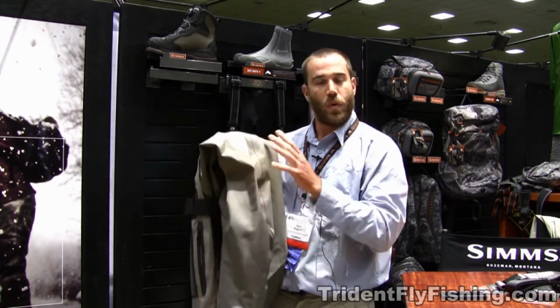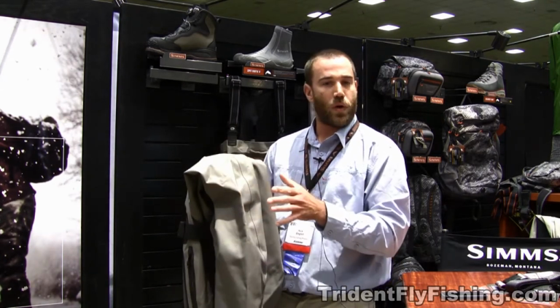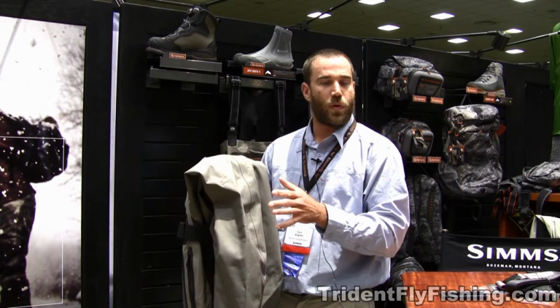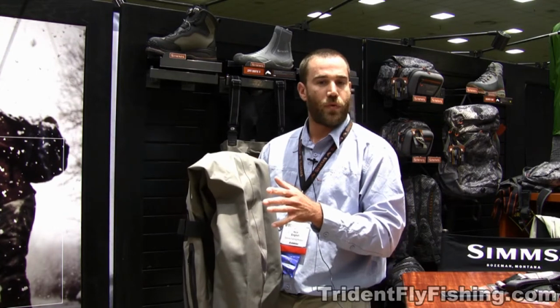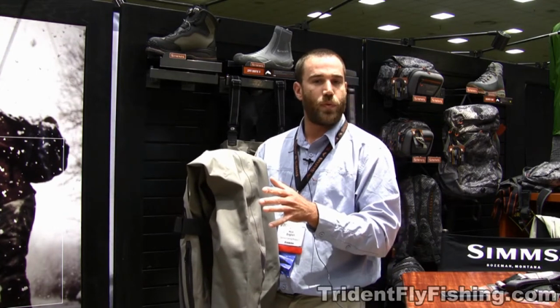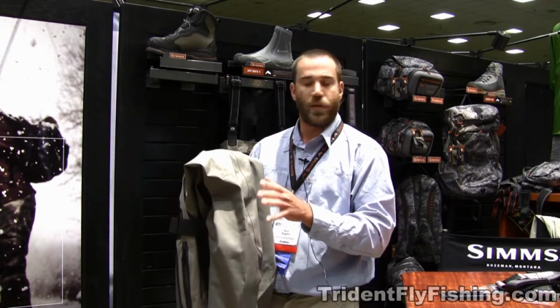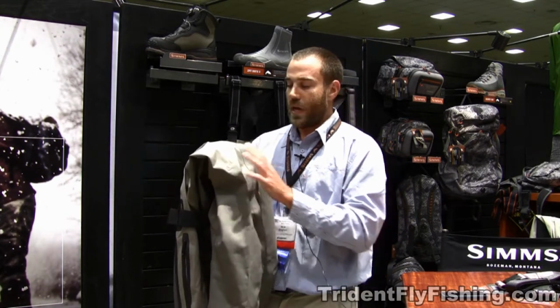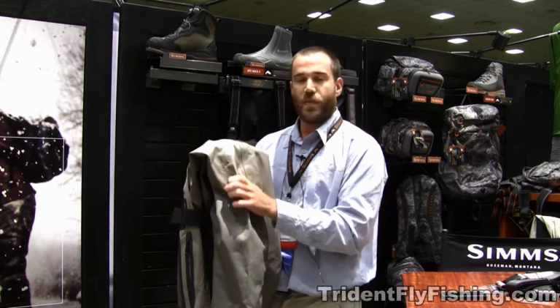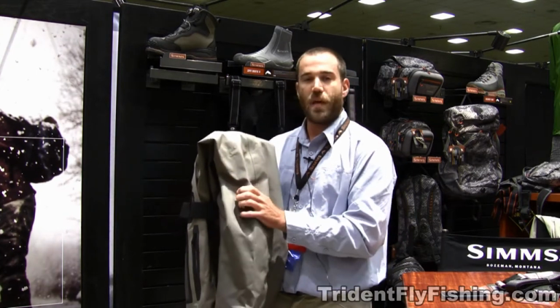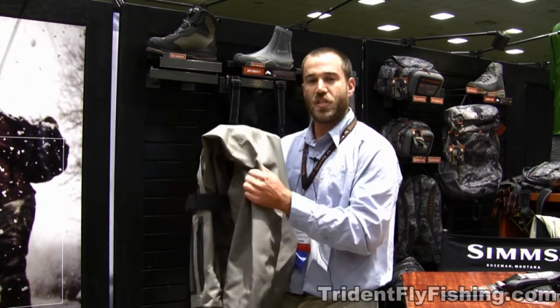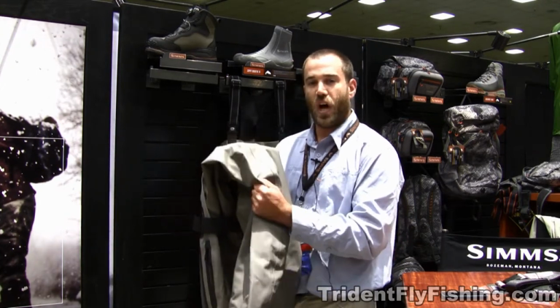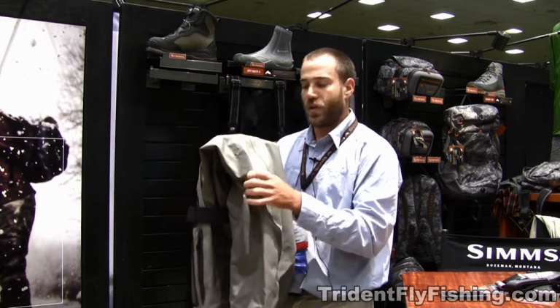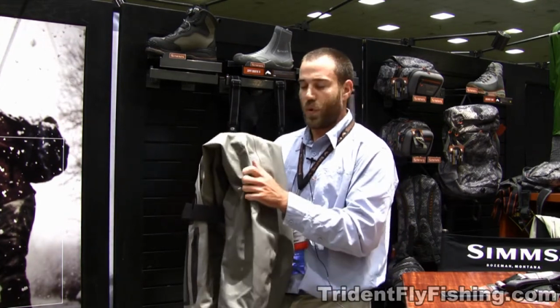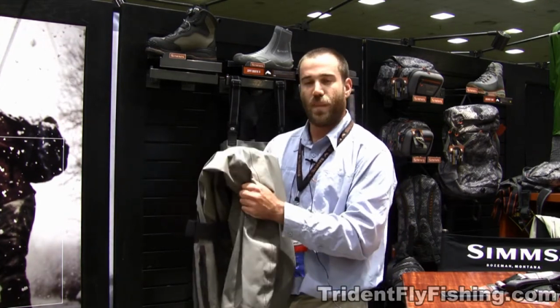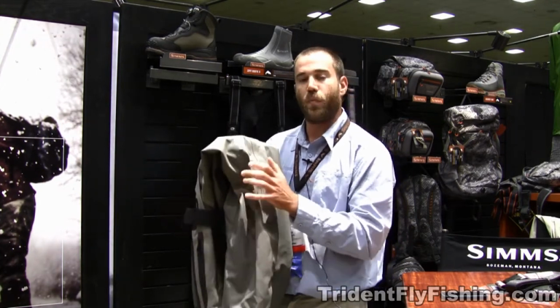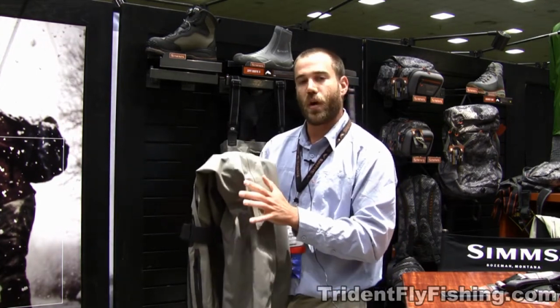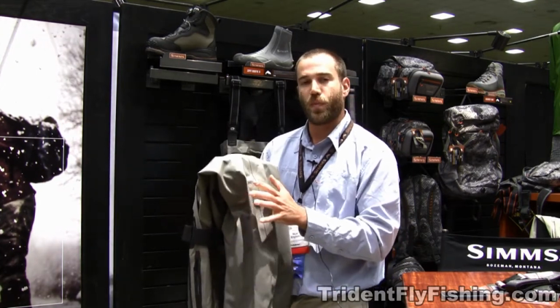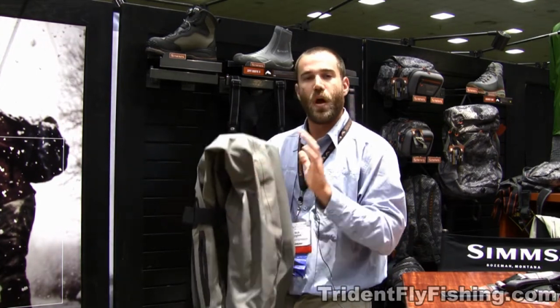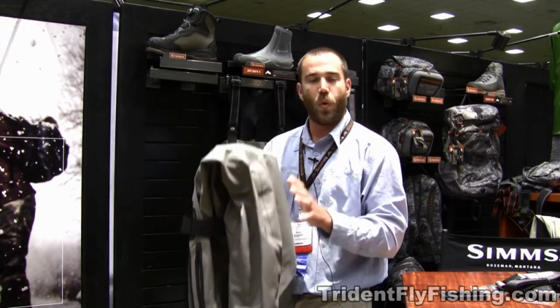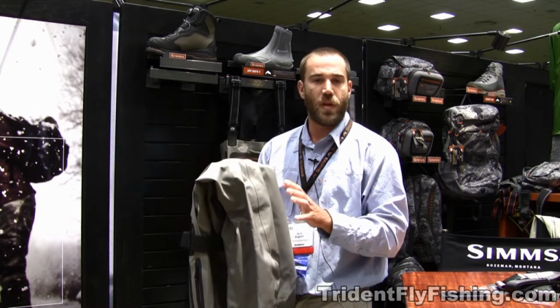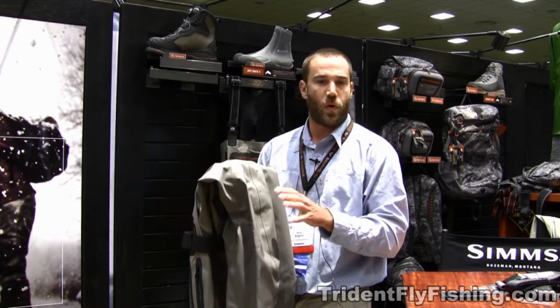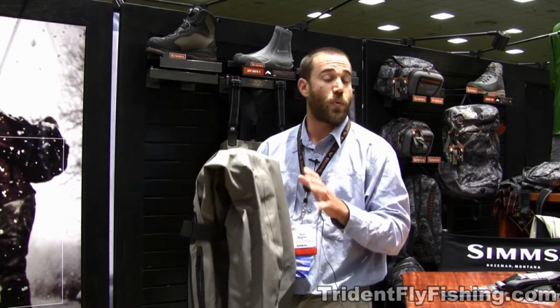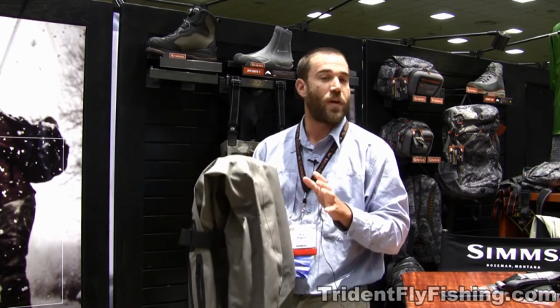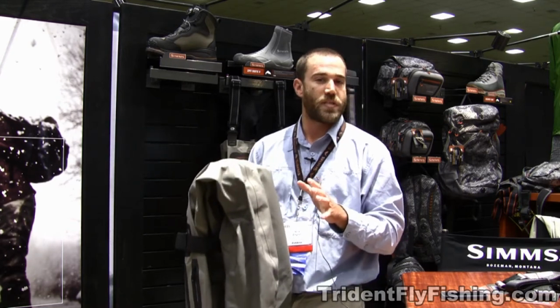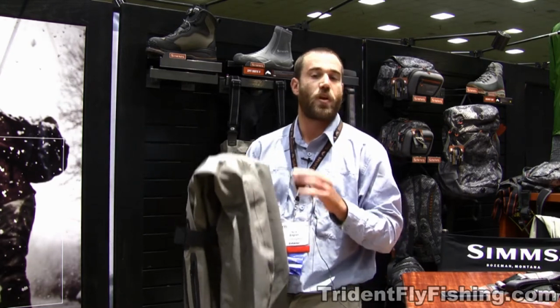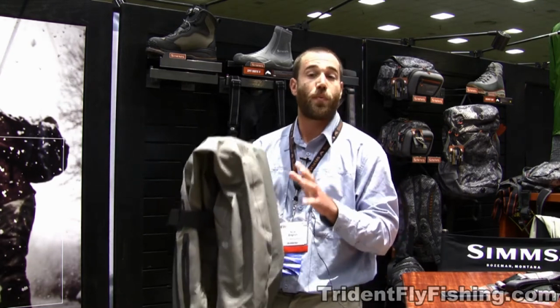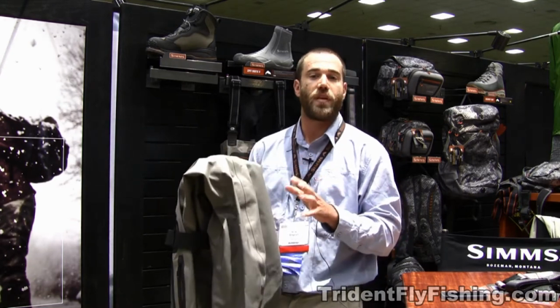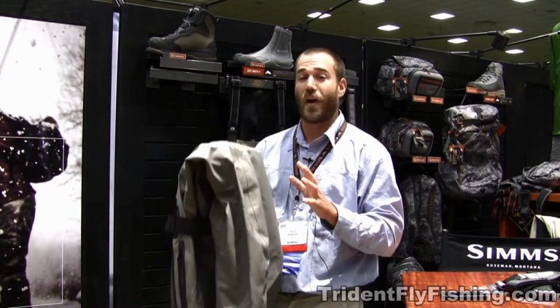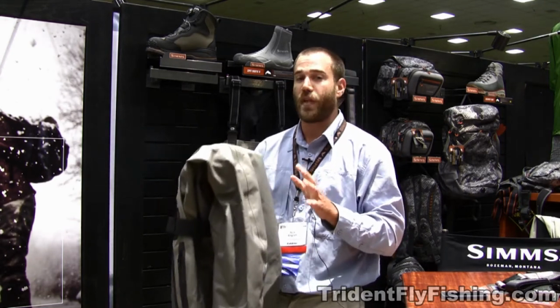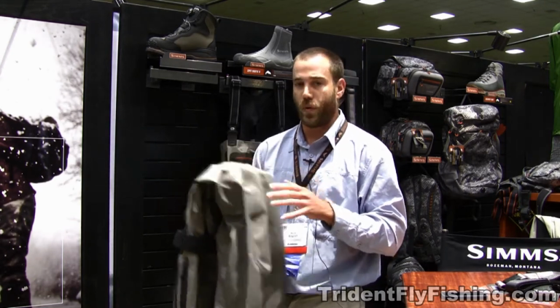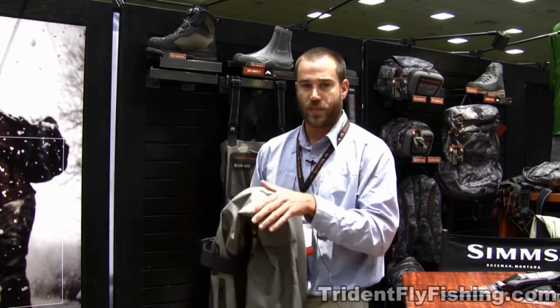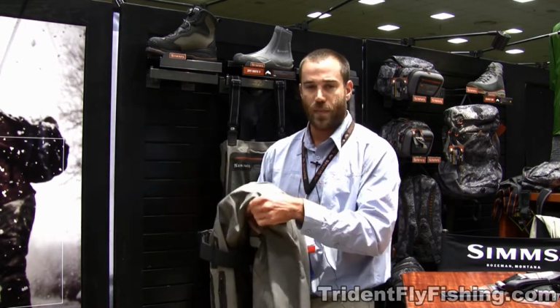We've been working with Gore for a few years, and we've developed a softer, more supple, more comfortable, more breathable fabric — 25% more breathable than our previous five-layer Gore-Tex fabric.